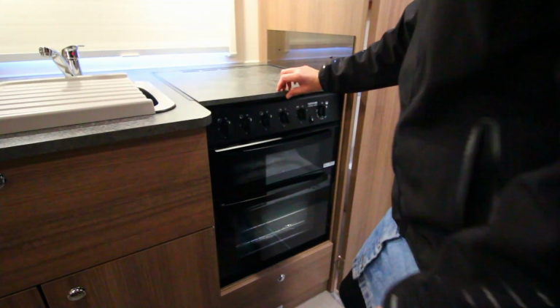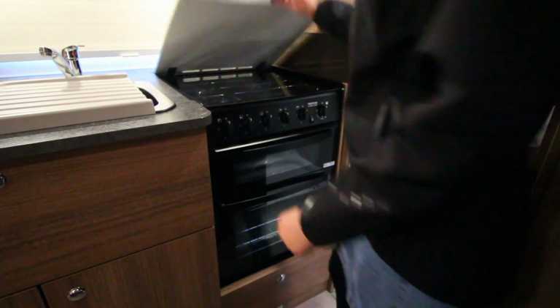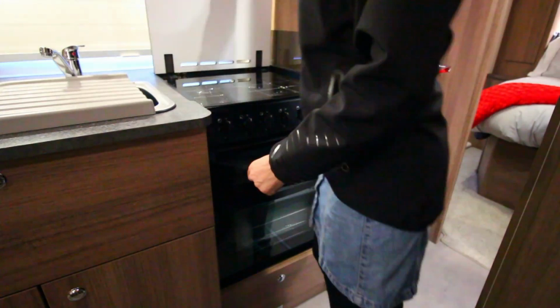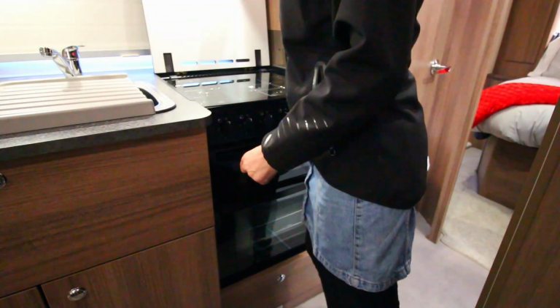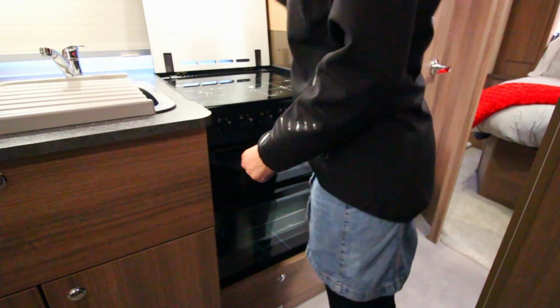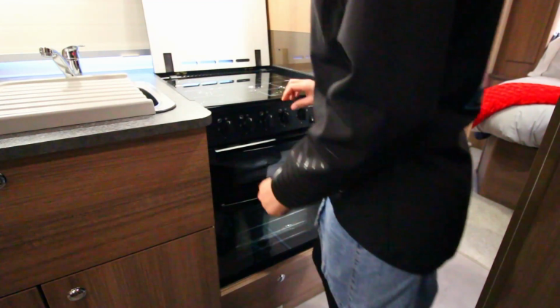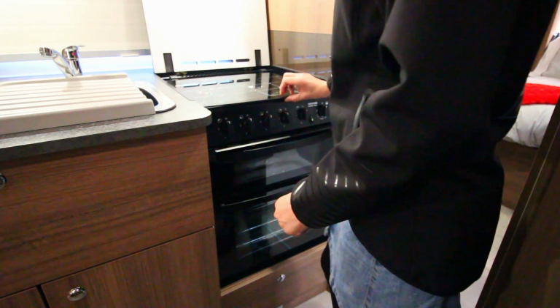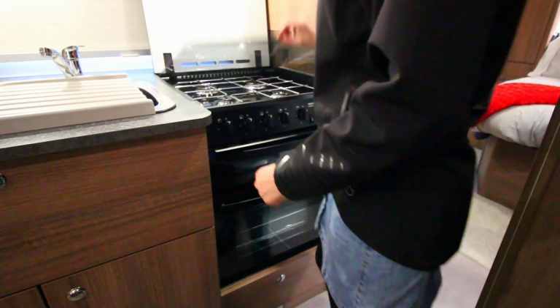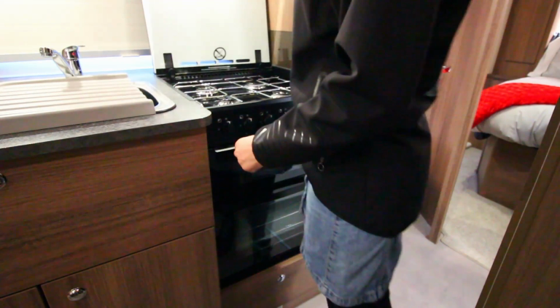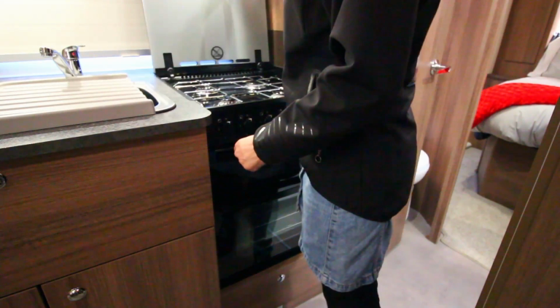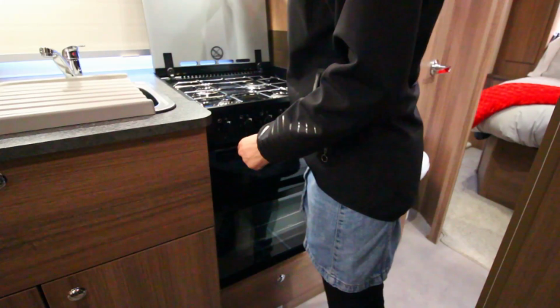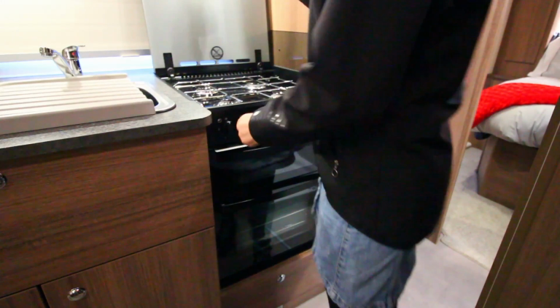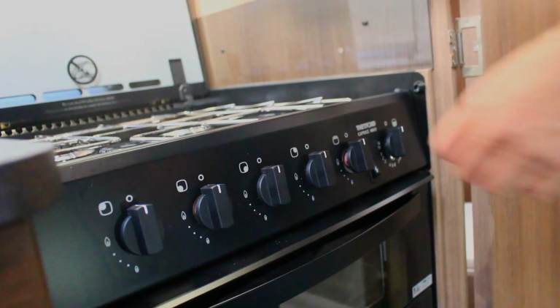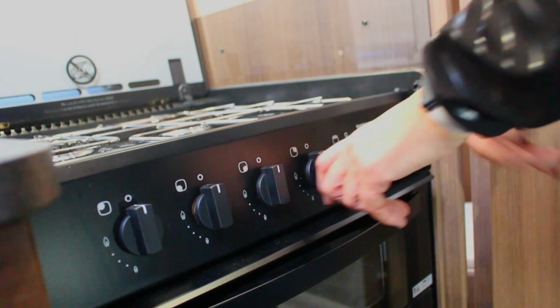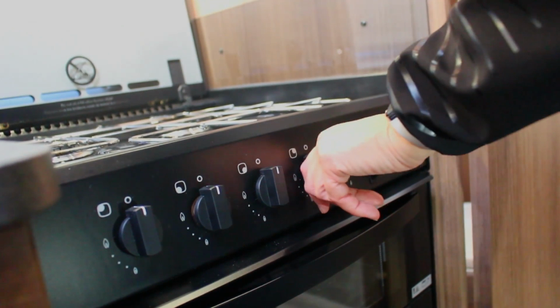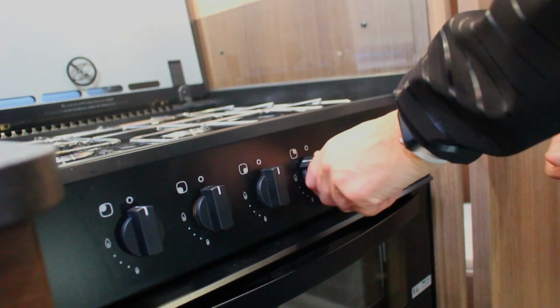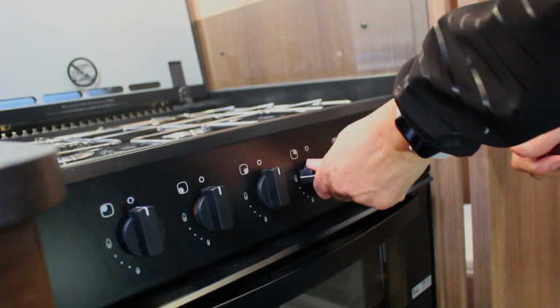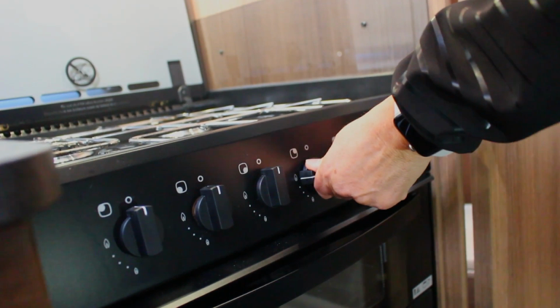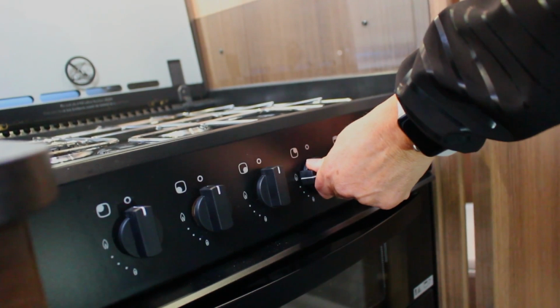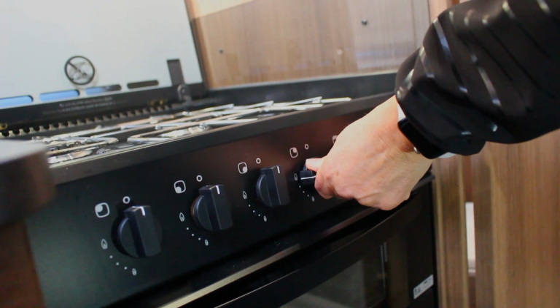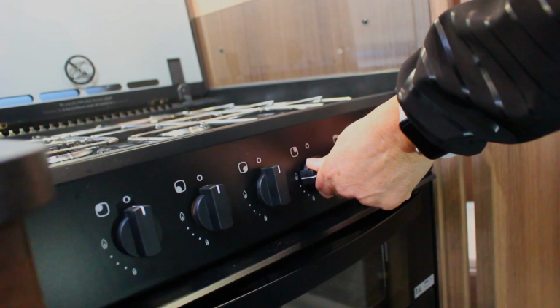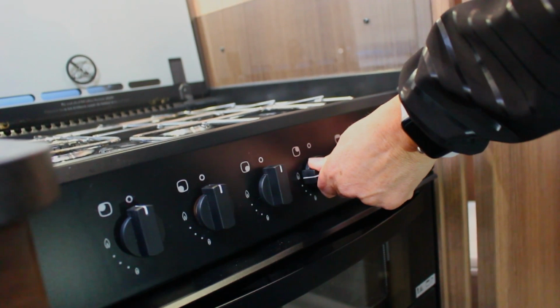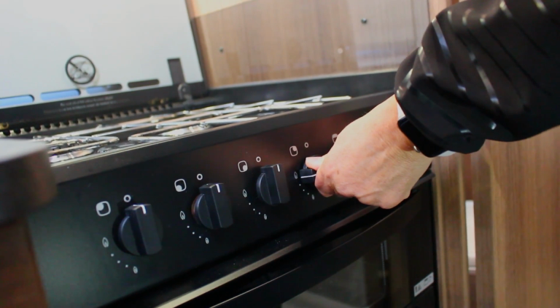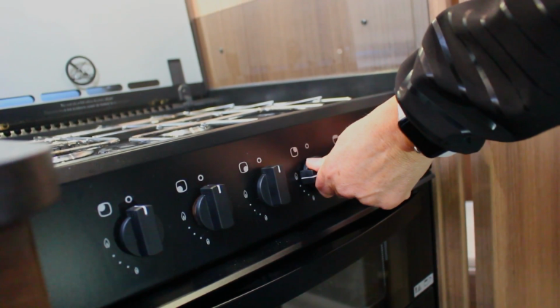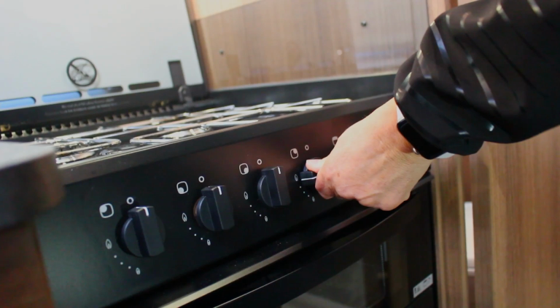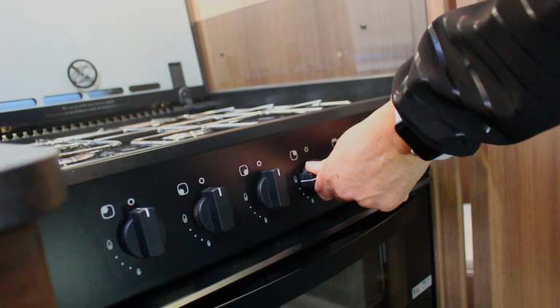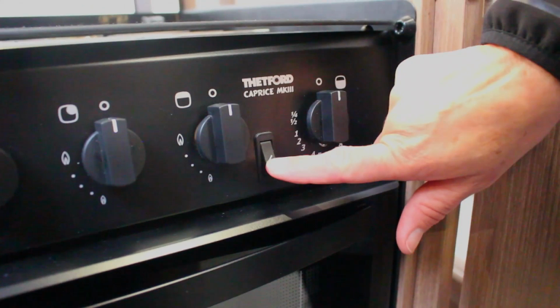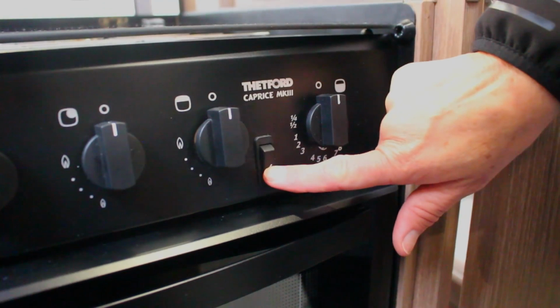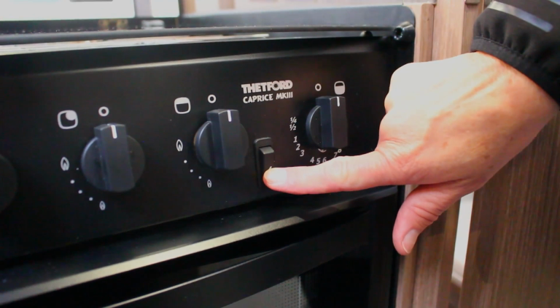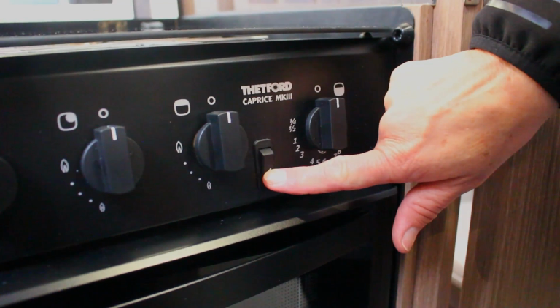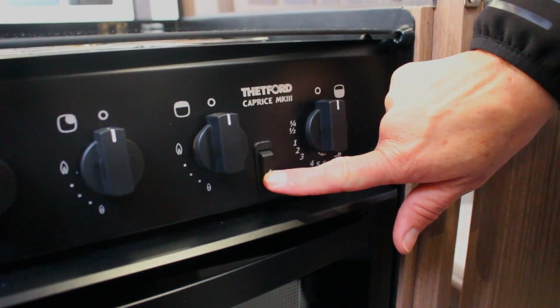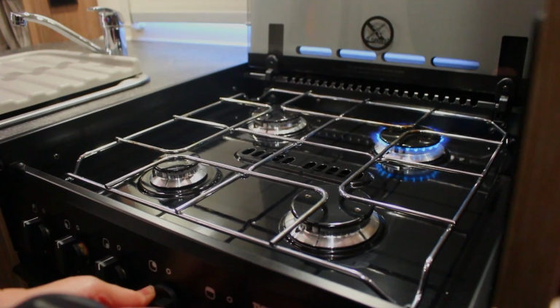To use the stovetop you must first lift the bench cover and the glass cover. You ignite the stovetop by turning the temperature icons around, pressing them in and then holding the ignite button at the same time.